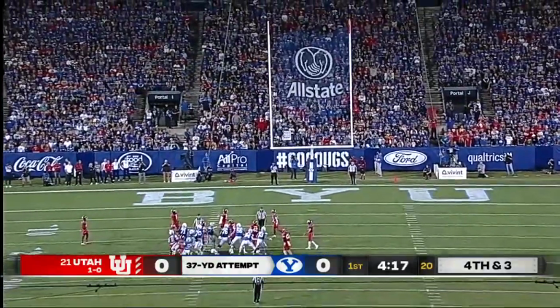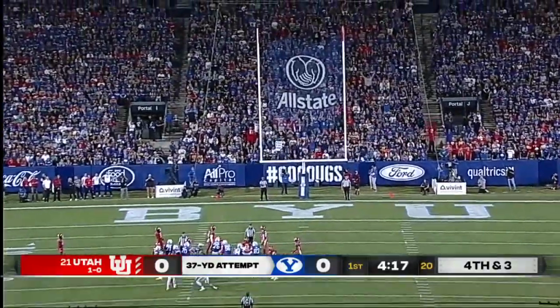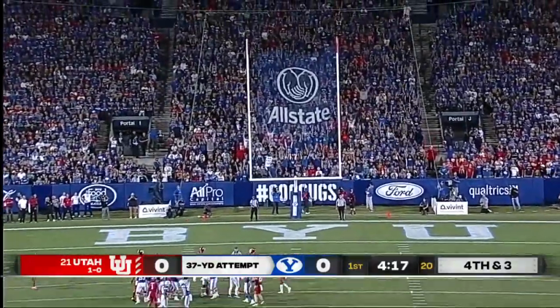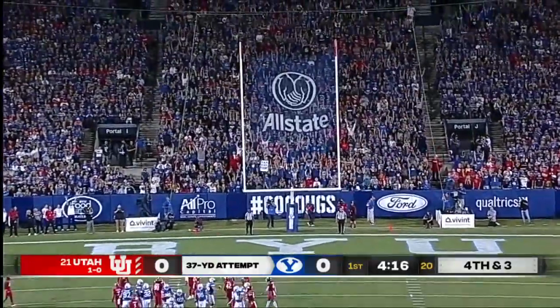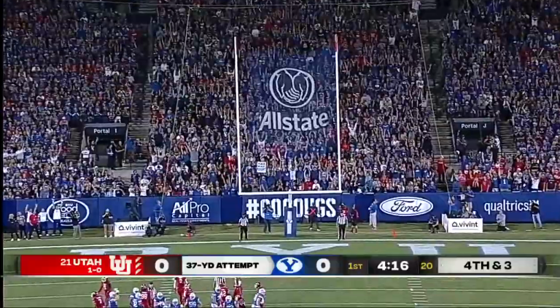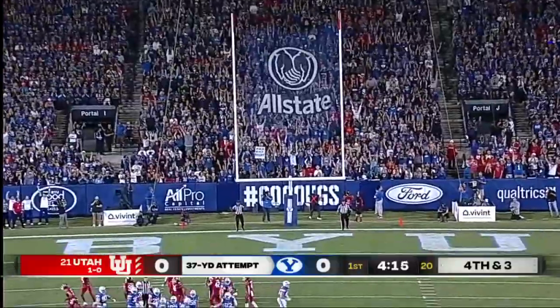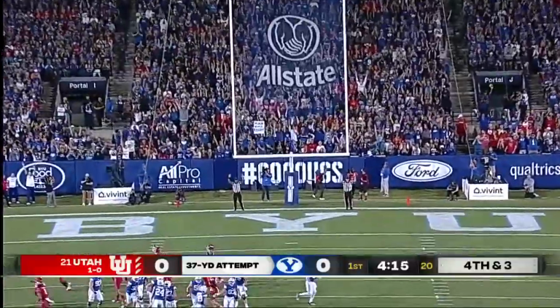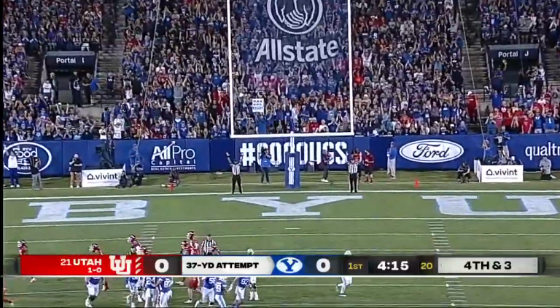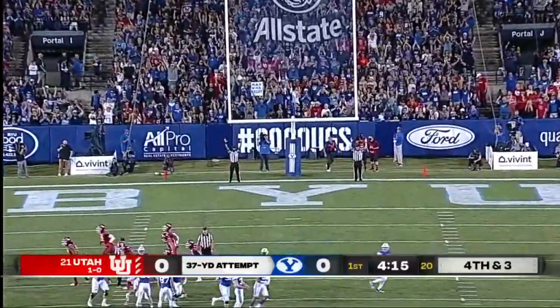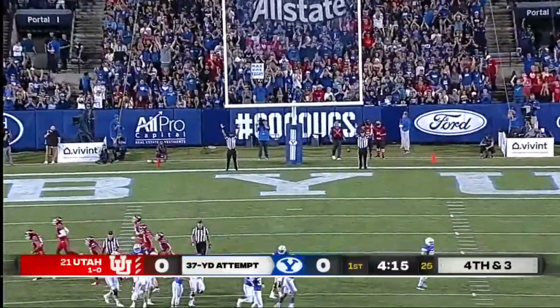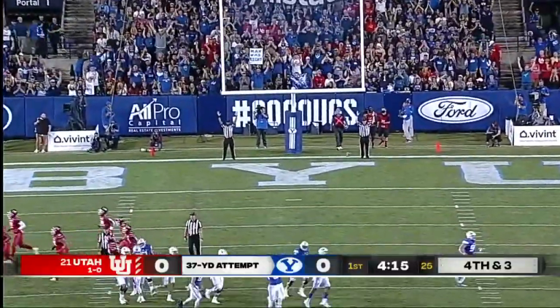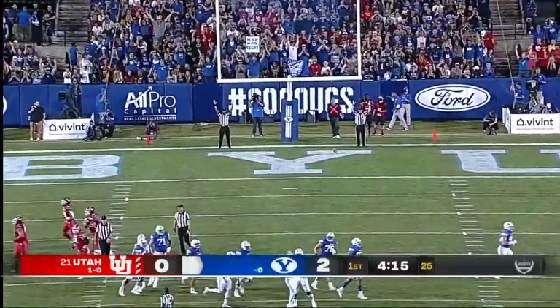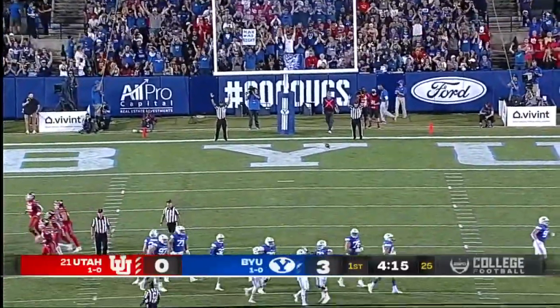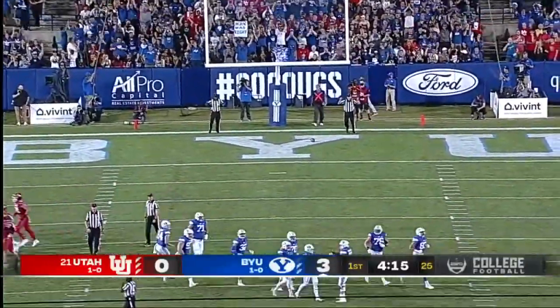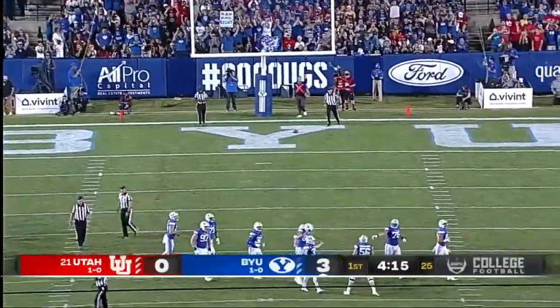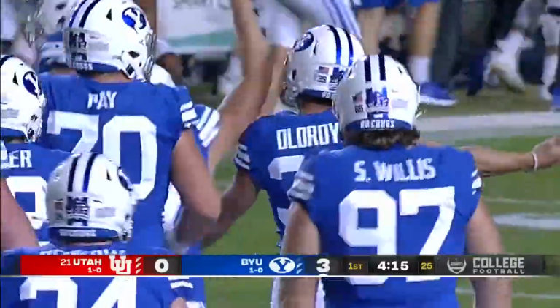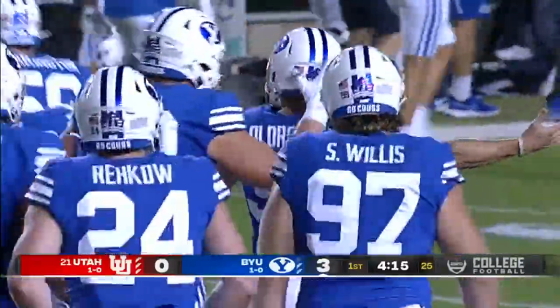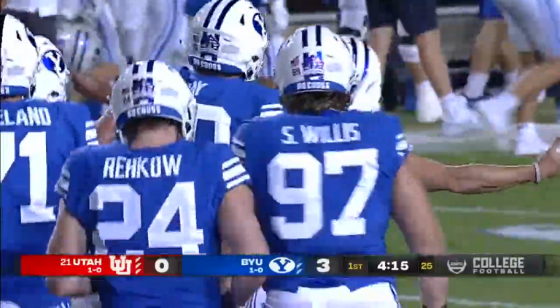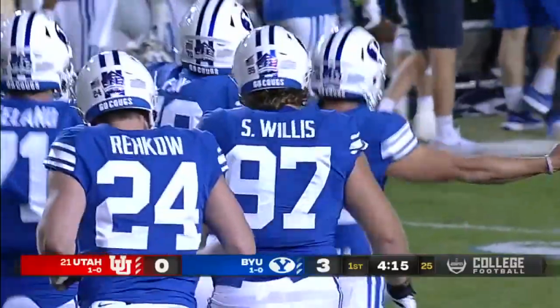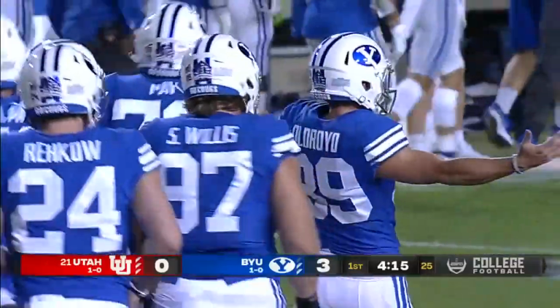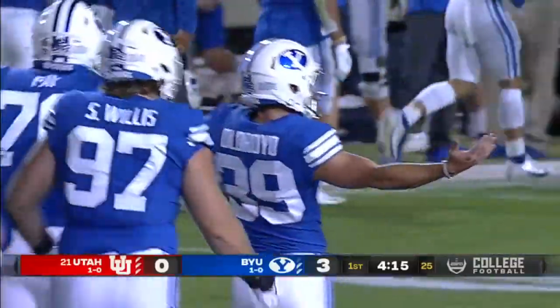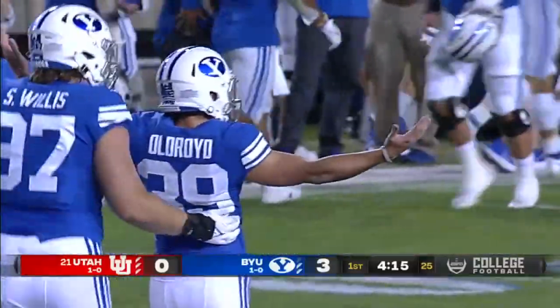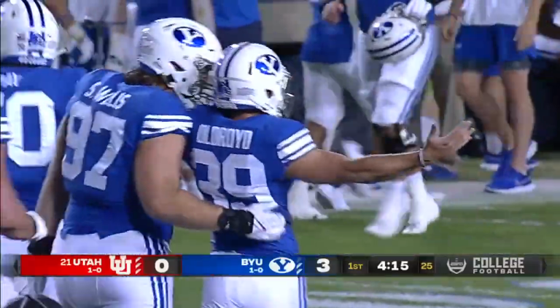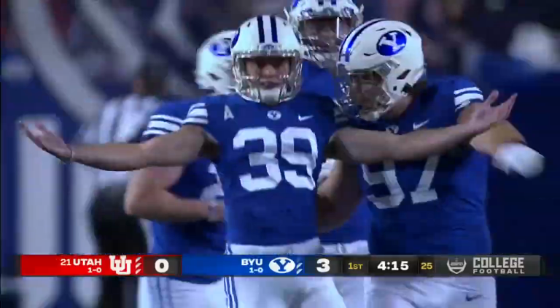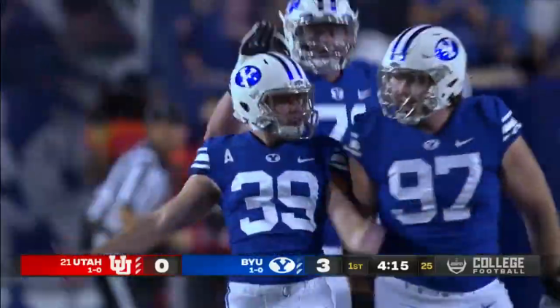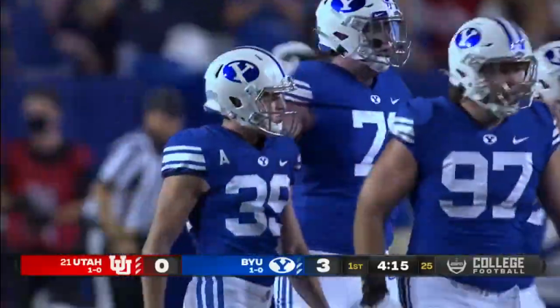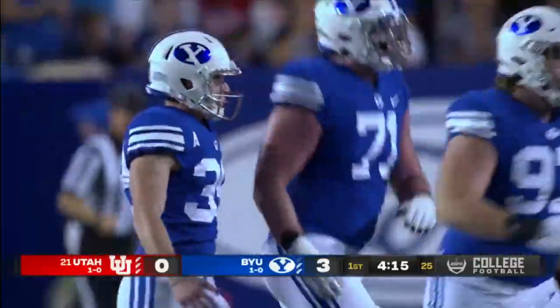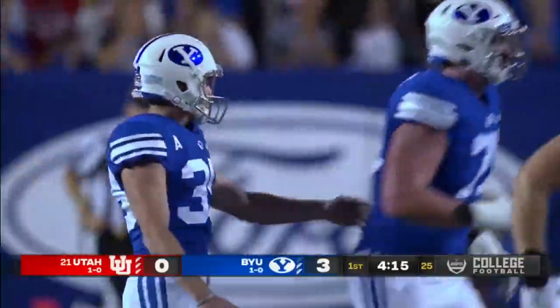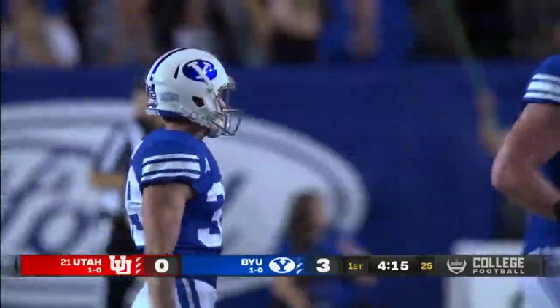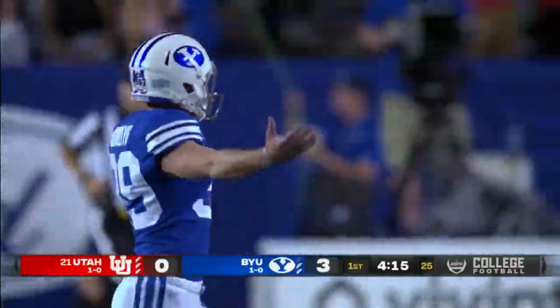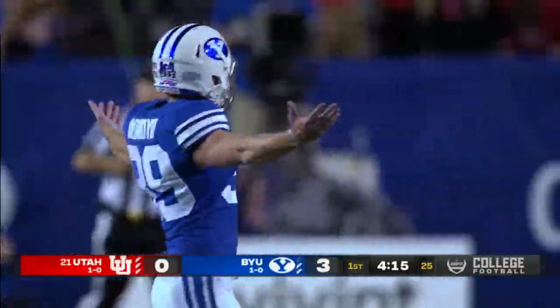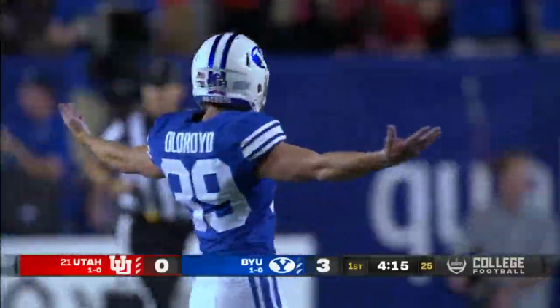37-yard field goal is good — right down the middle for Jake Oldroyd. His first try of the year. Perfect. And BYU grabs a 3-0 lead.